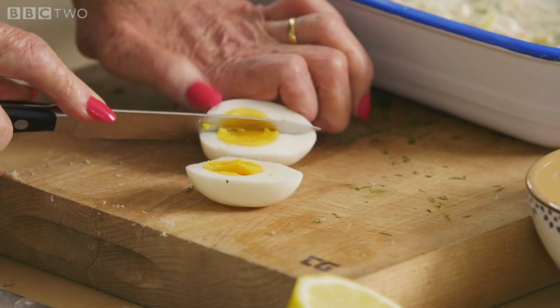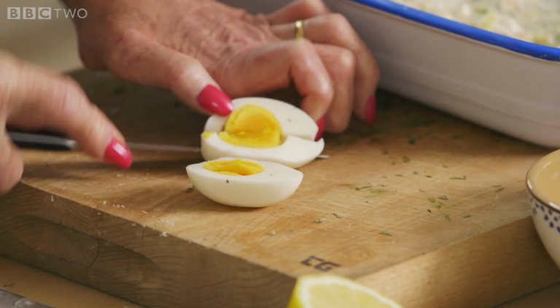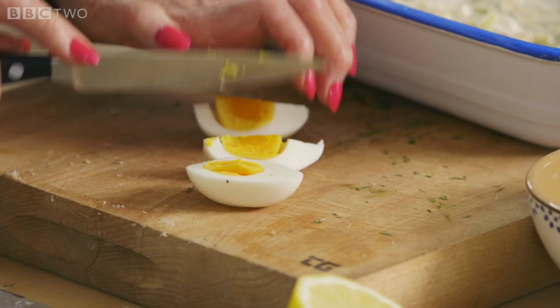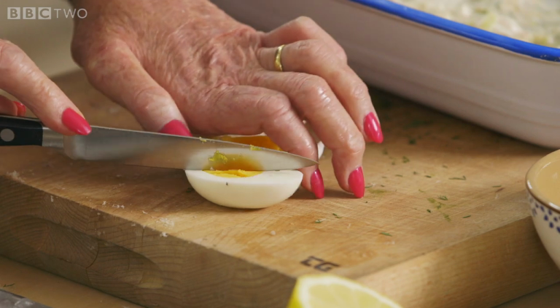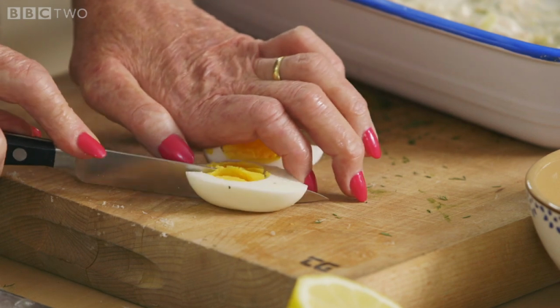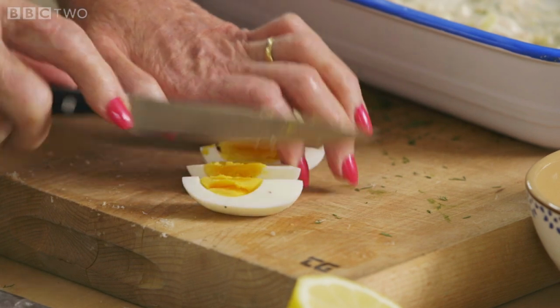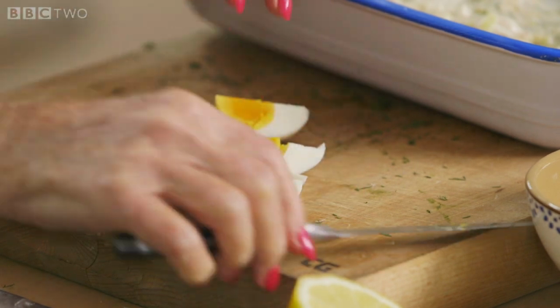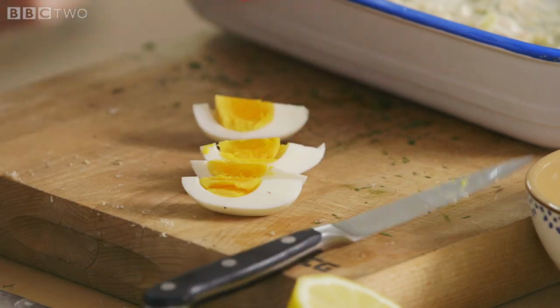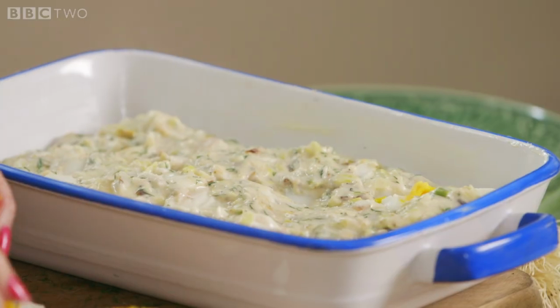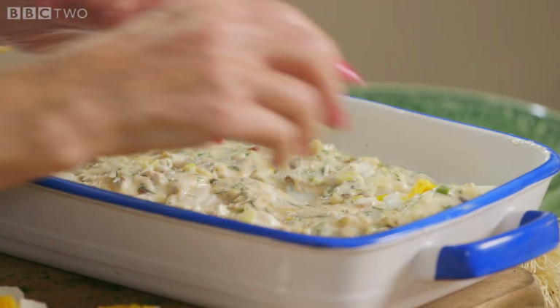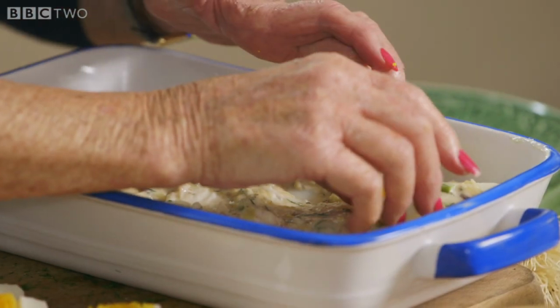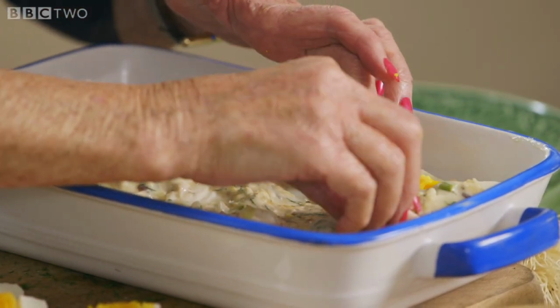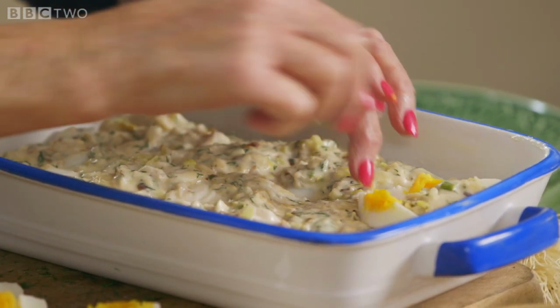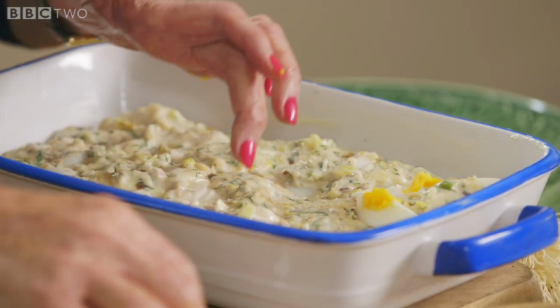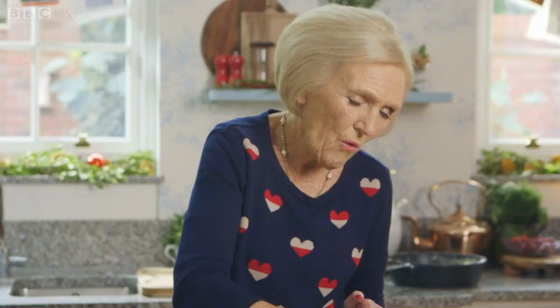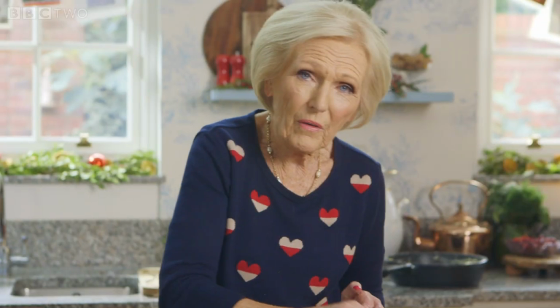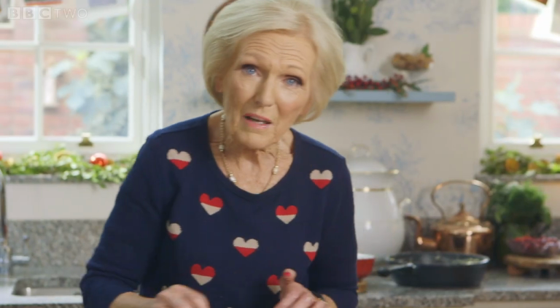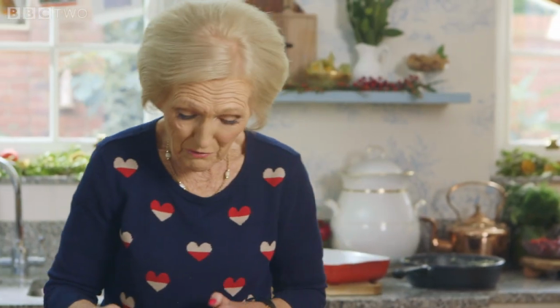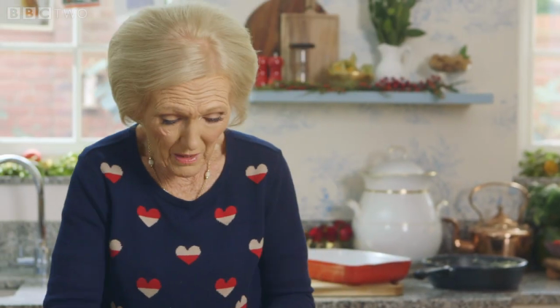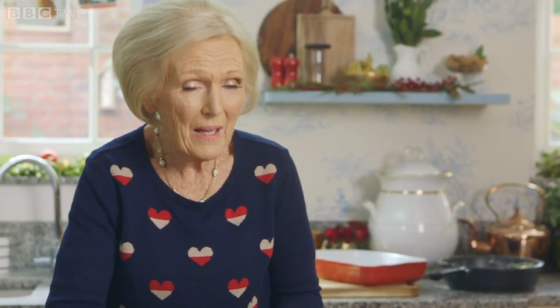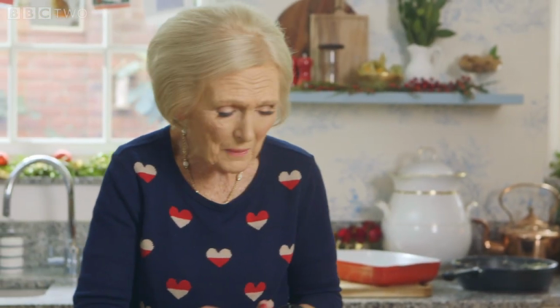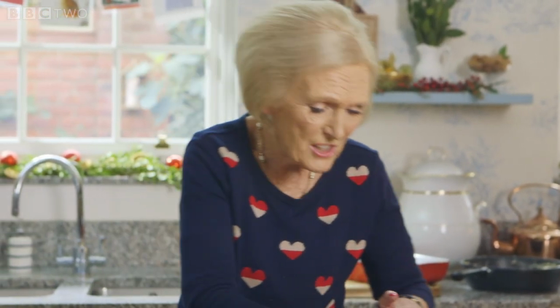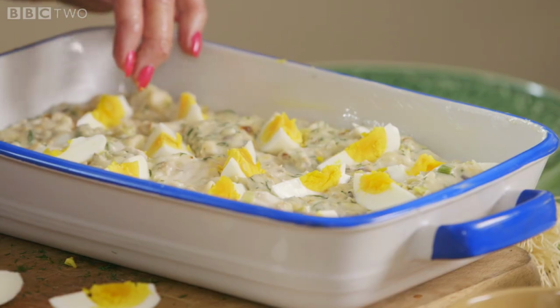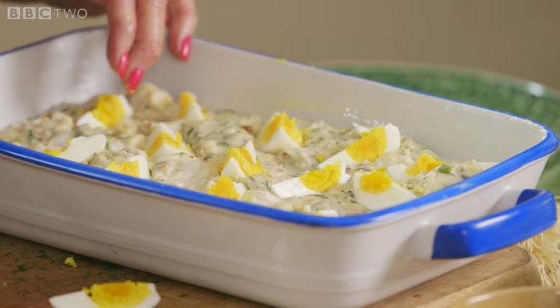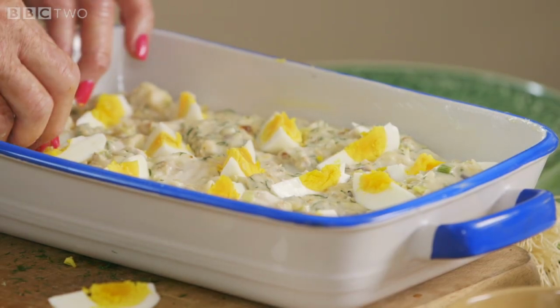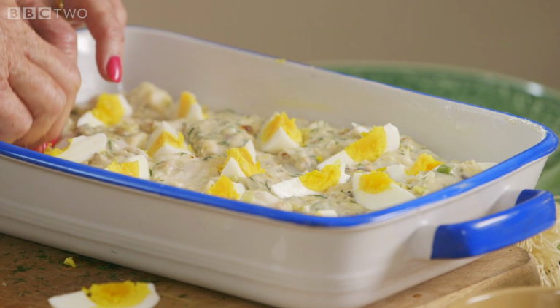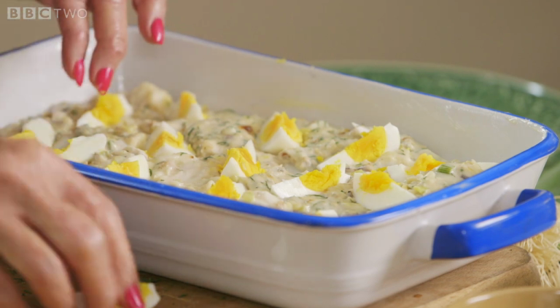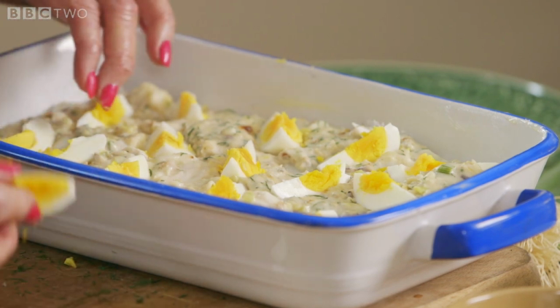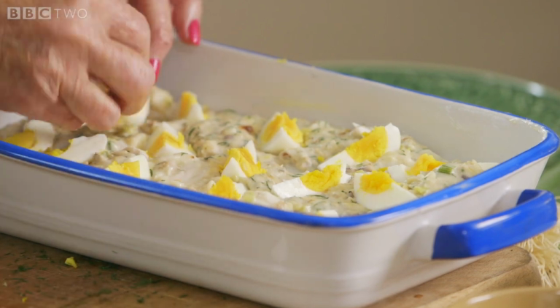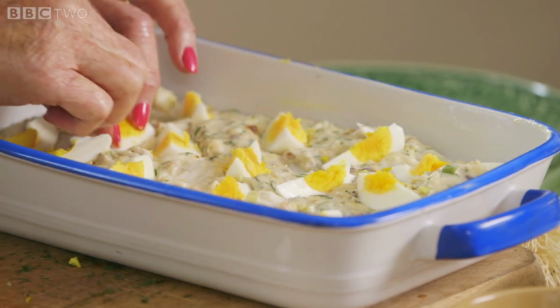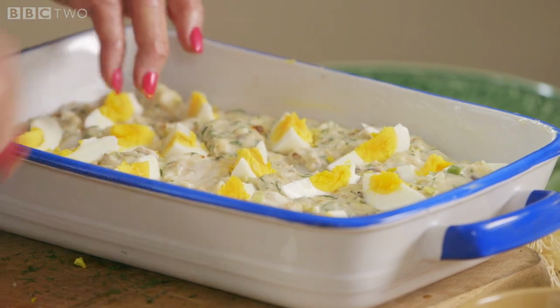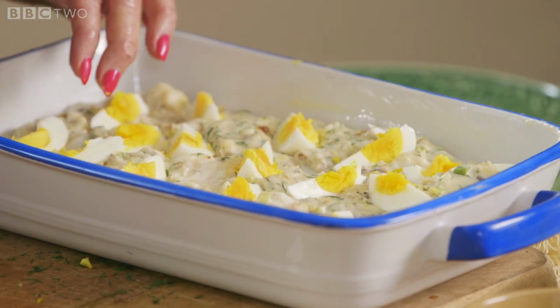And now to the hard boiled eggs. Yes, I'm generous with the hard boiled eggs — I think I've put more in than mum does. All my family love fish pie, but my husband, if I don't put lots of hard boiled egg in, I'm in trouble.